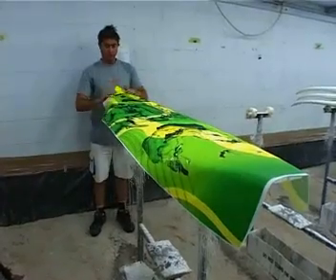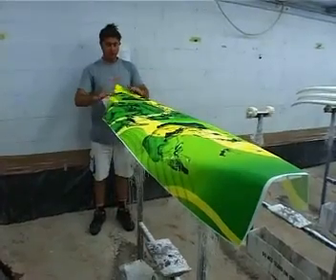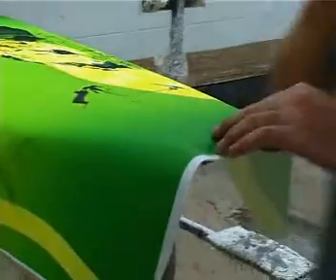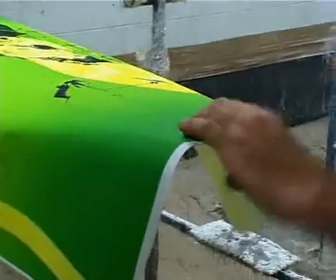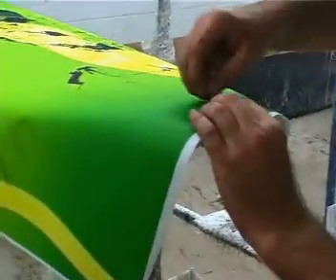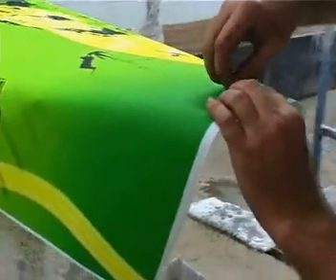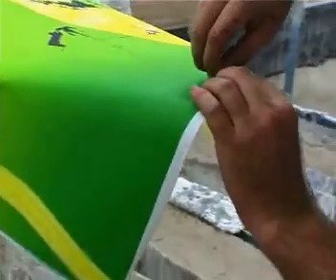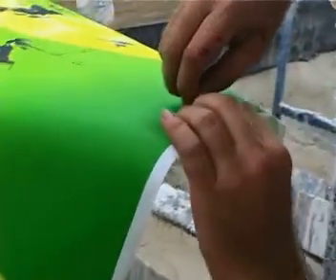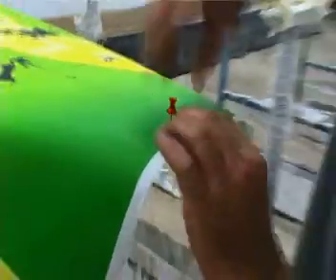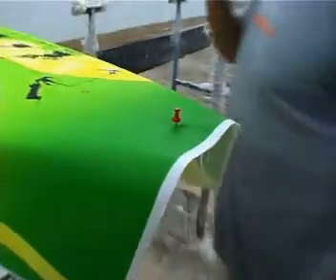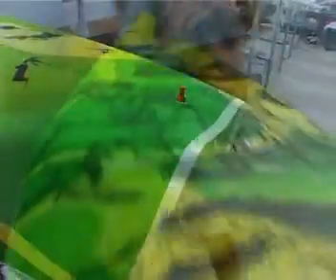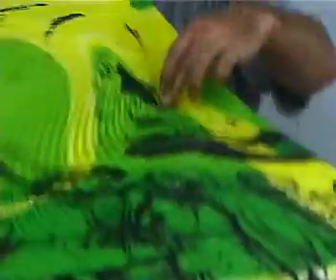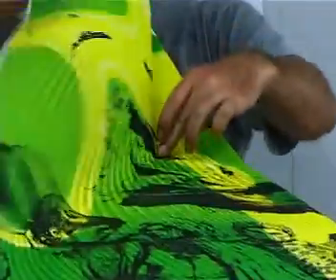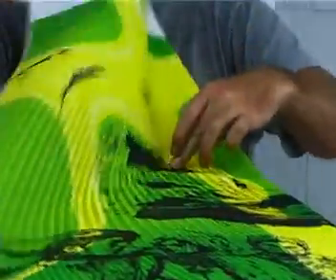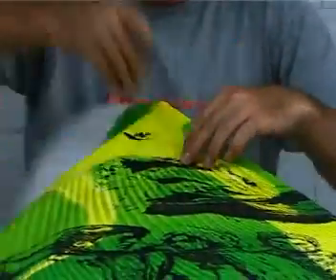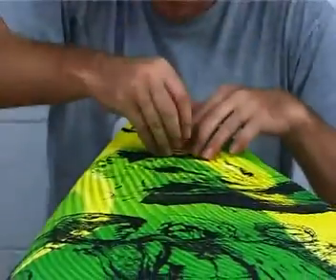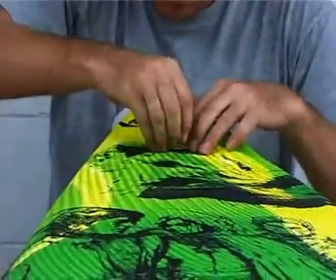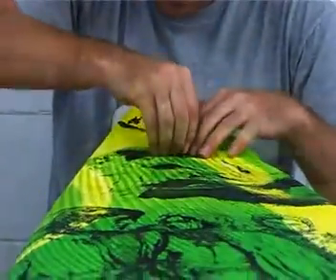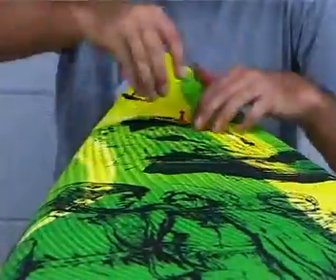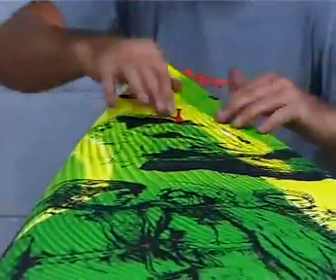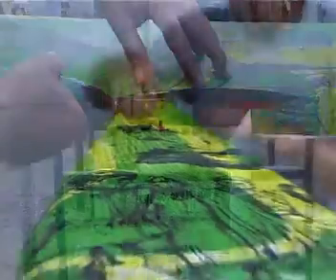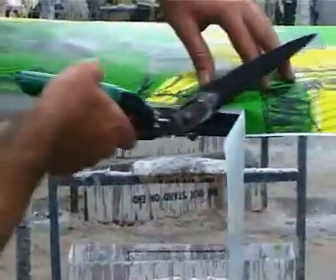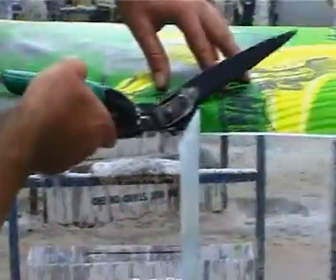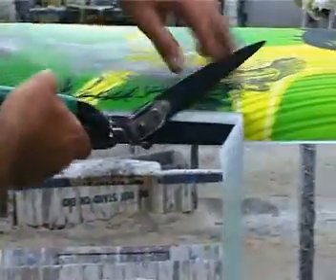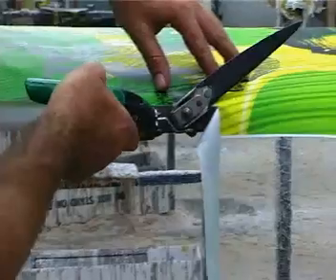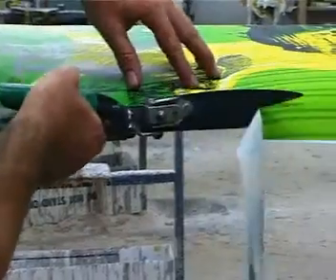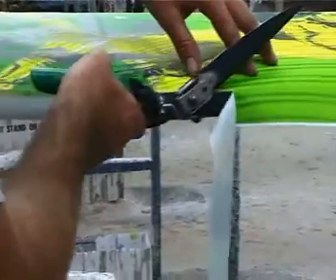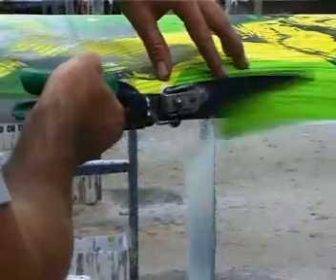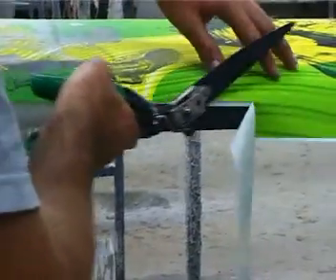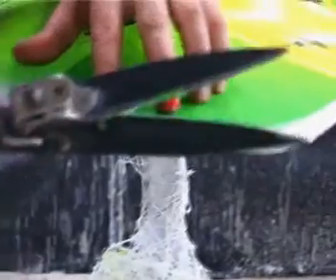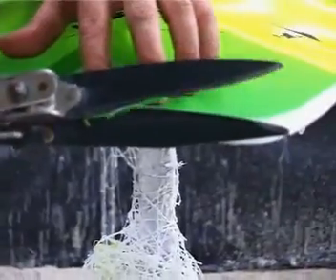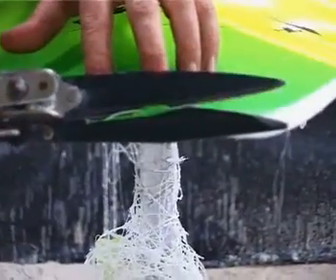First, position and pin the TBD-12 to the board, making sure all required portions of the print are on the board. Then cut the outline as you would a normal insert for laminating a normal surfboard.